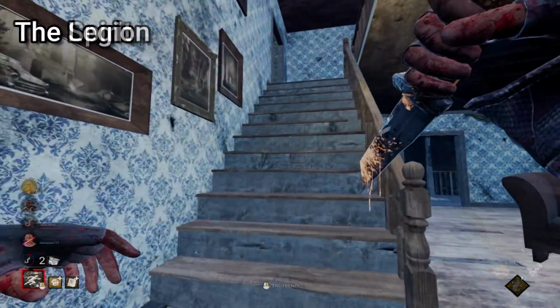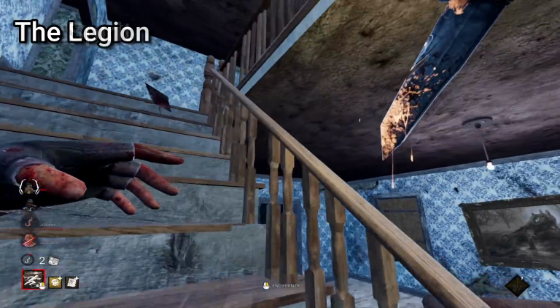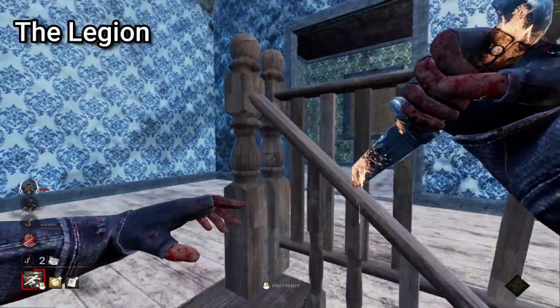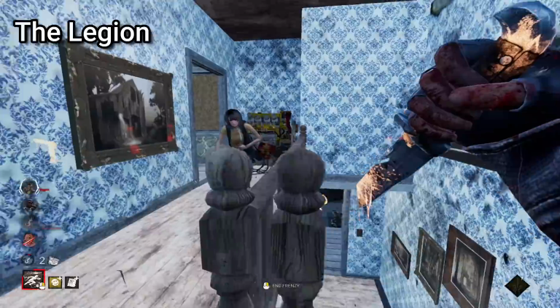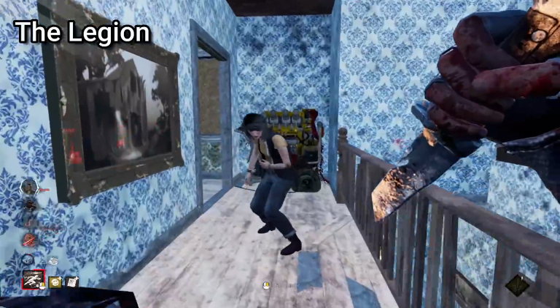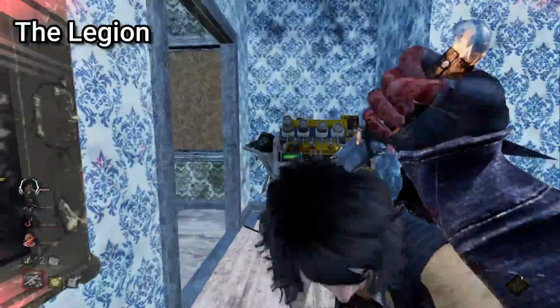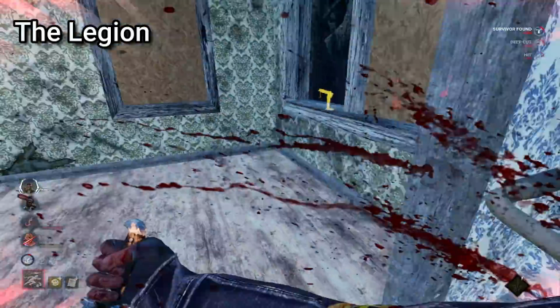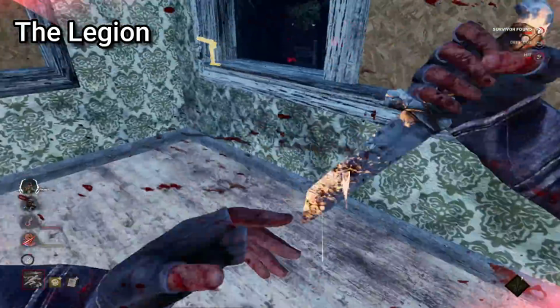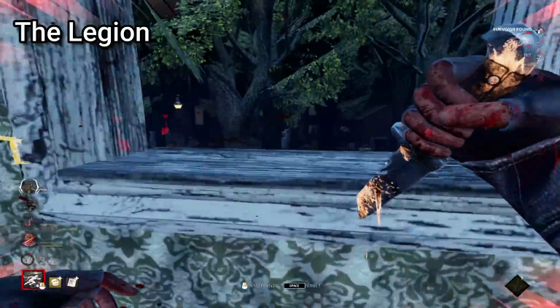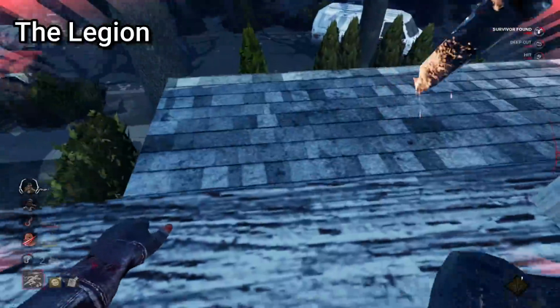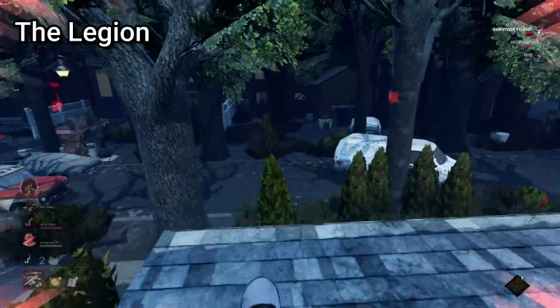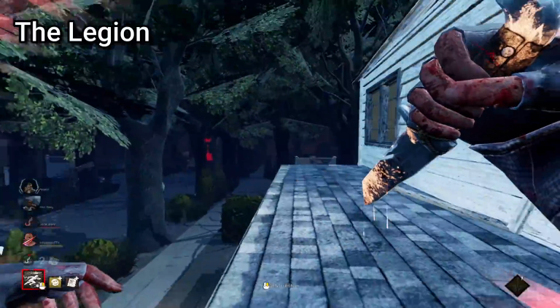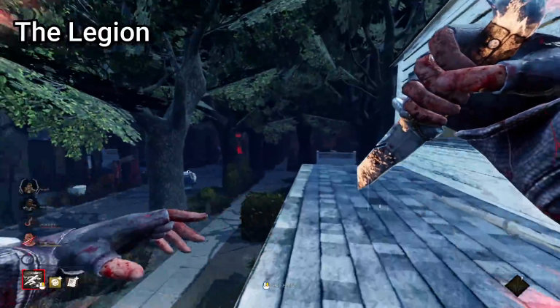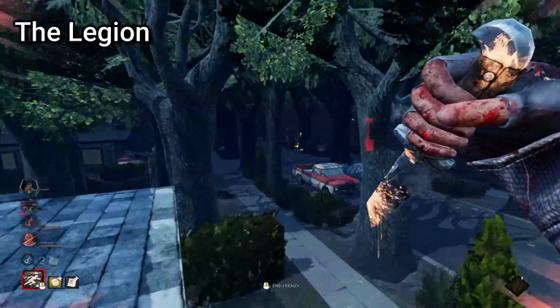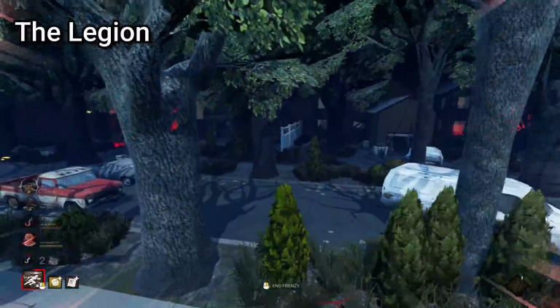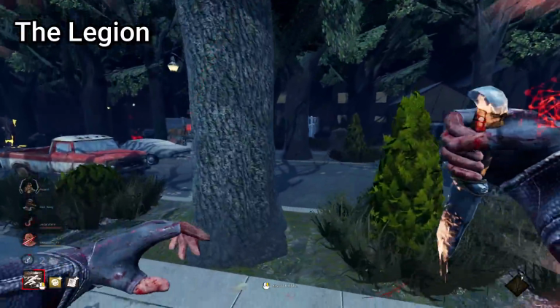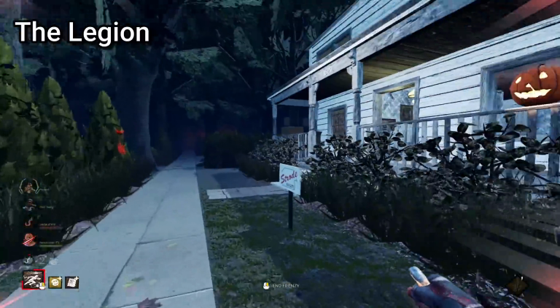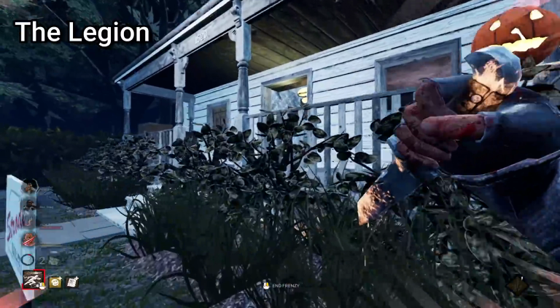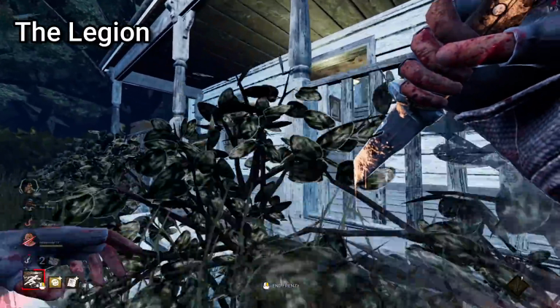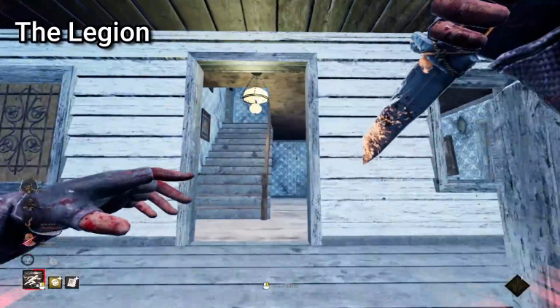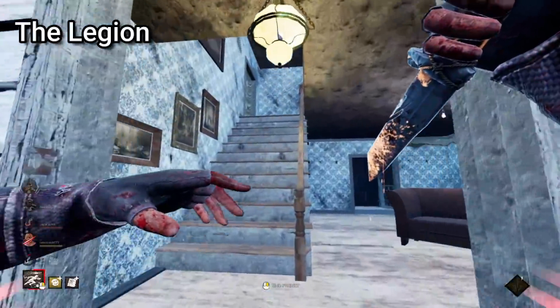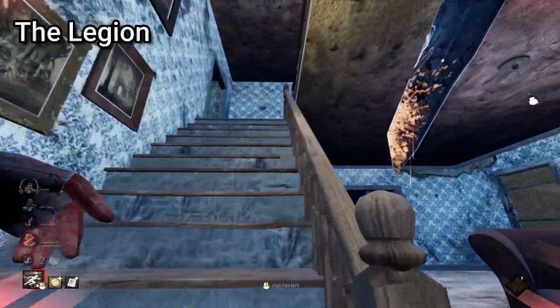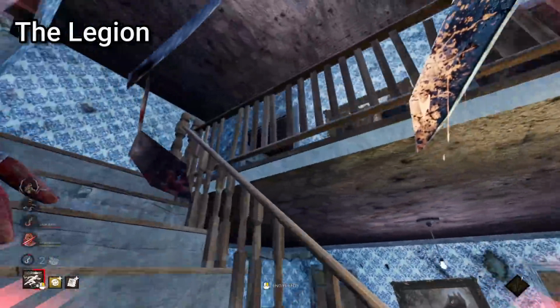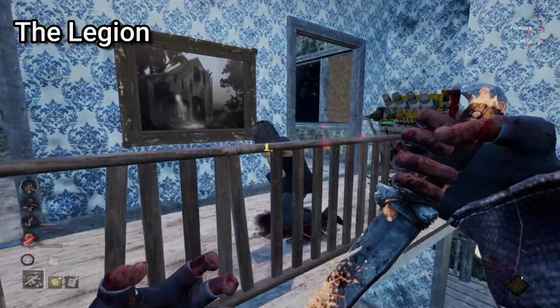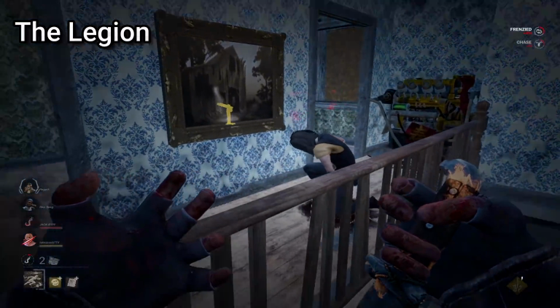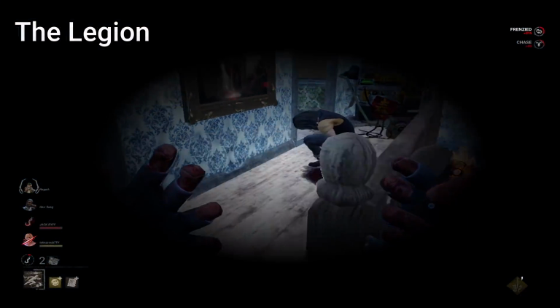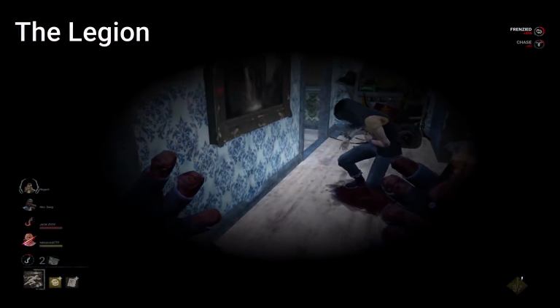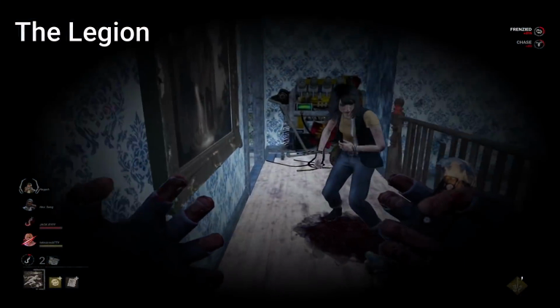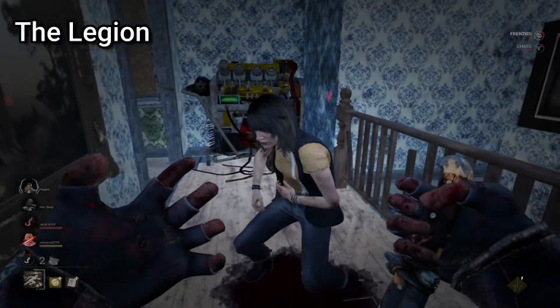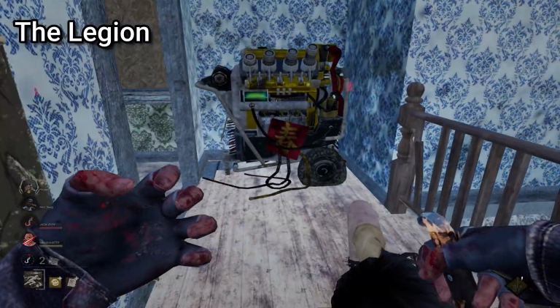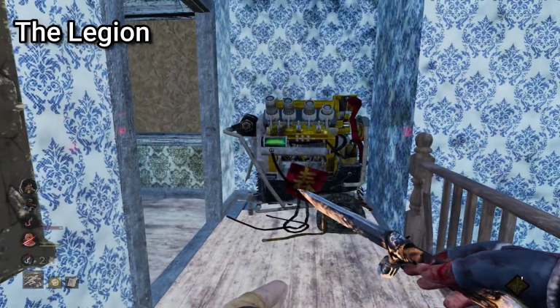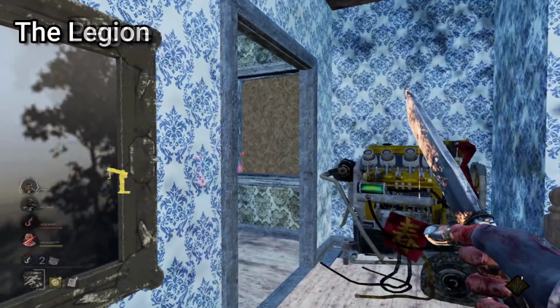A slightly odd Legion strategy I like to use is to hit a survivor whilst in Feral Frenzy and pretend I'm running off to hit another elsewhere. Much of the time this will cause the survivor to begin mending straight away. To catch them off guard once you've left, you can quickly return and down them unexpectedly.